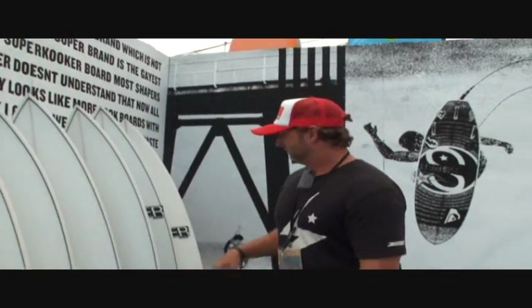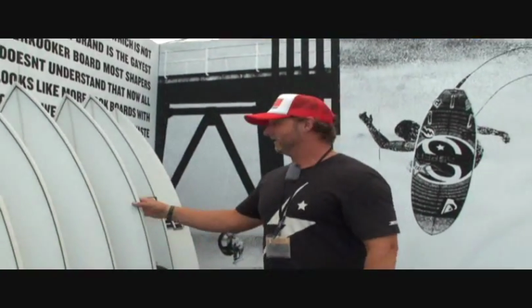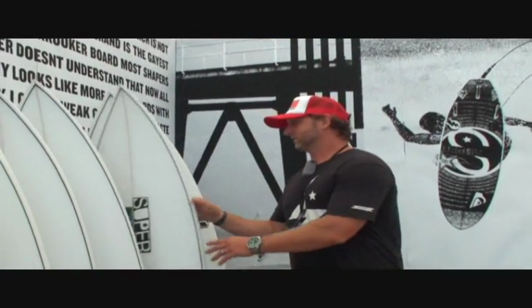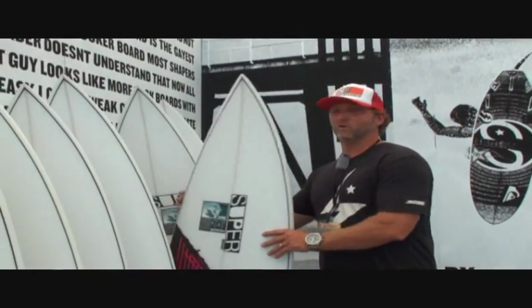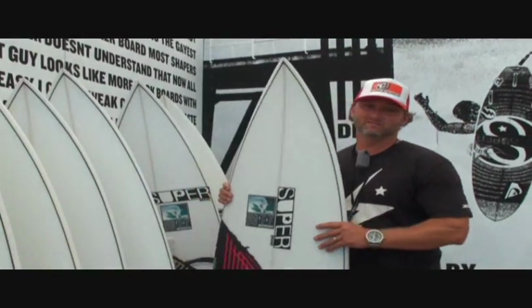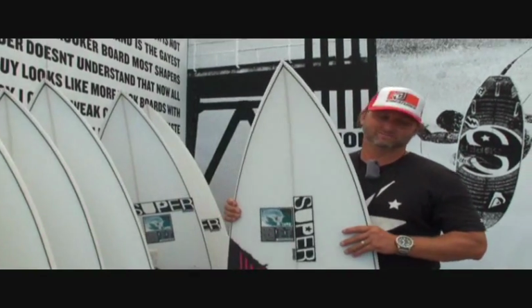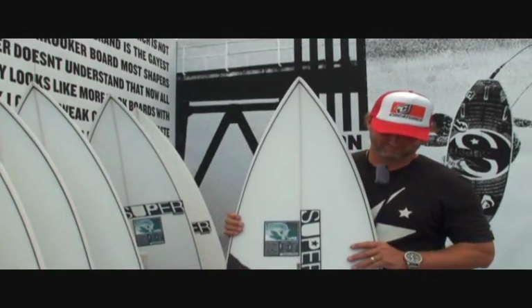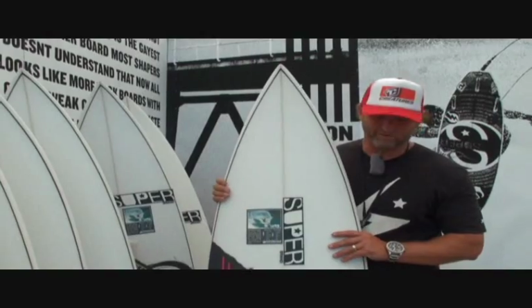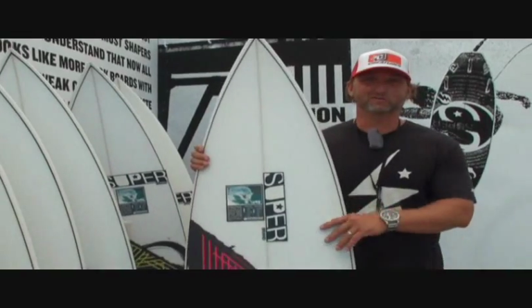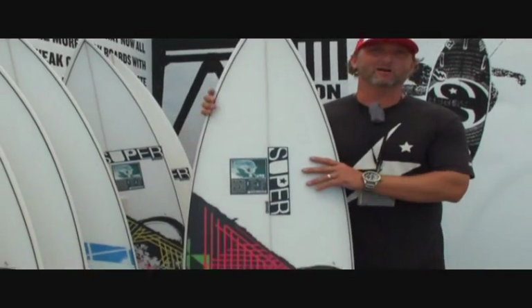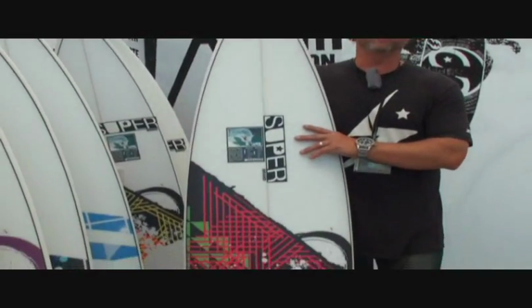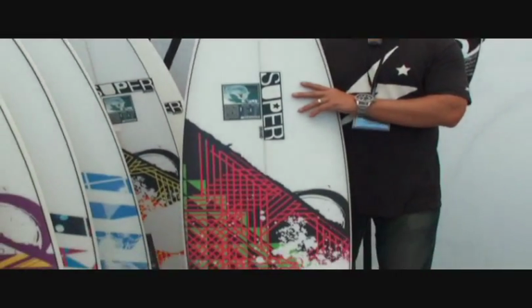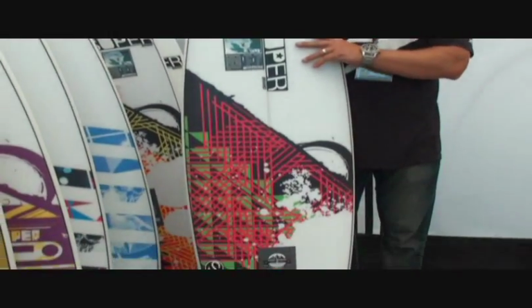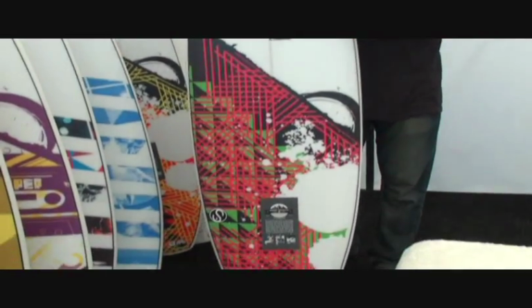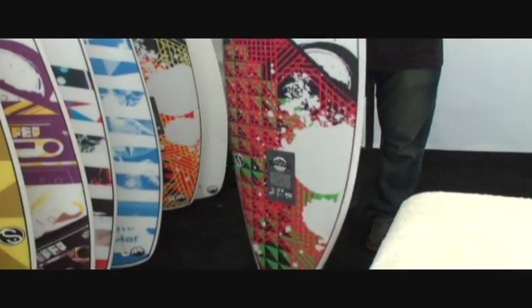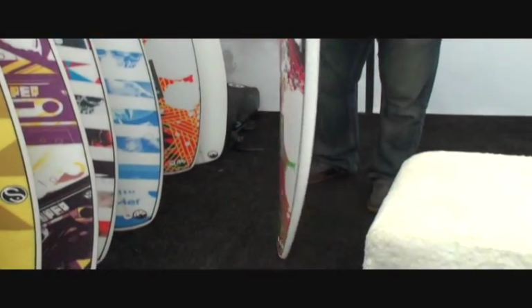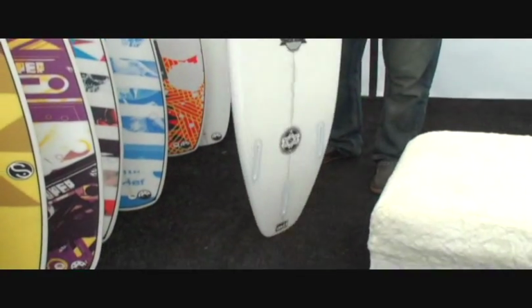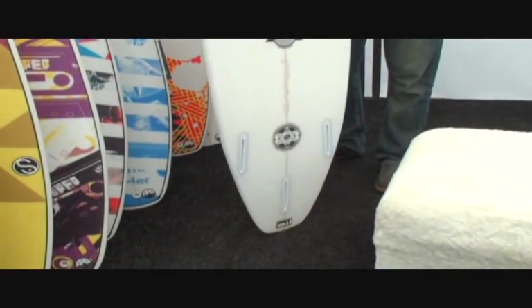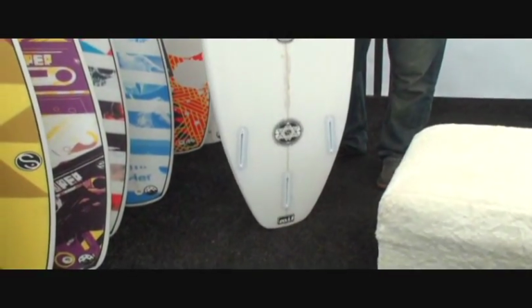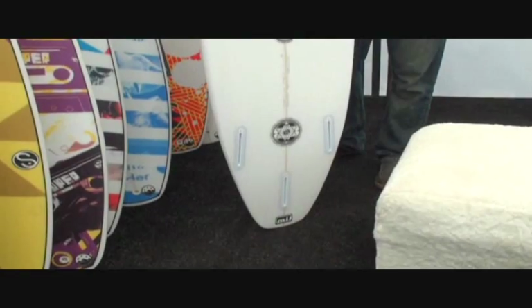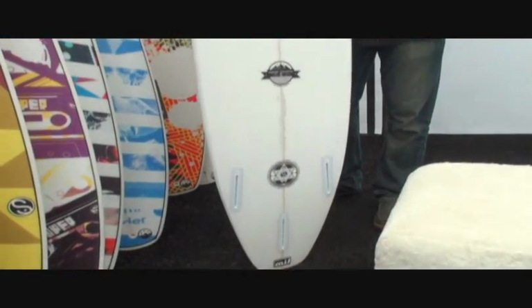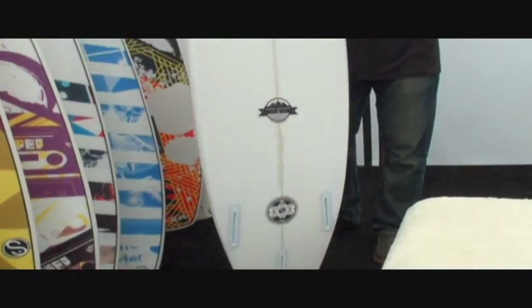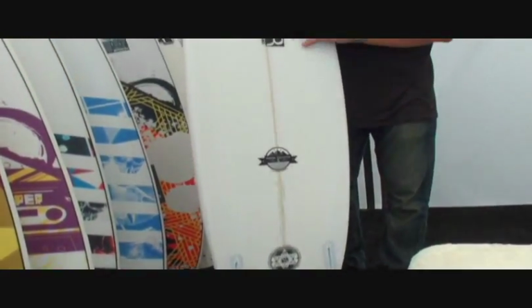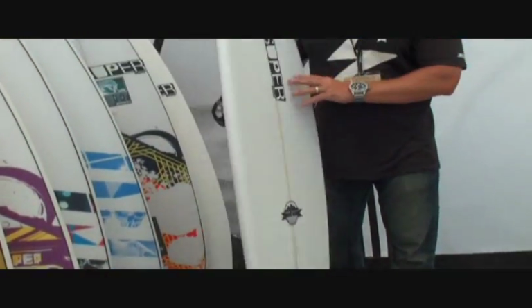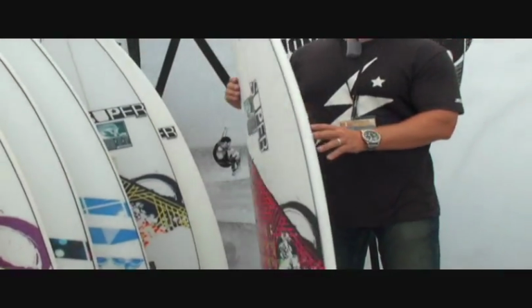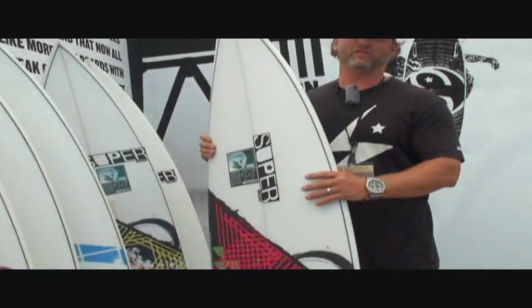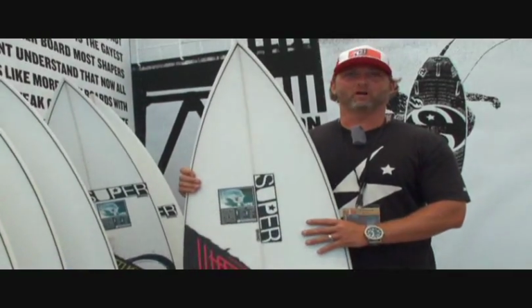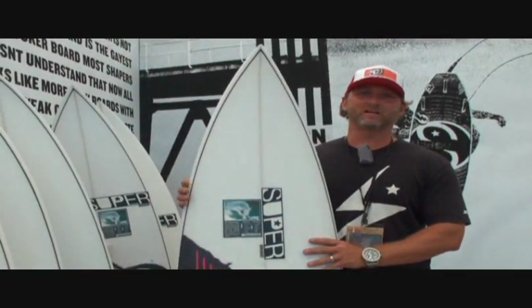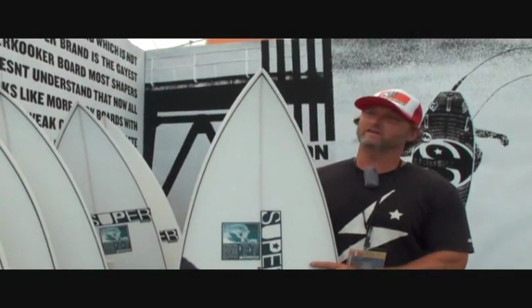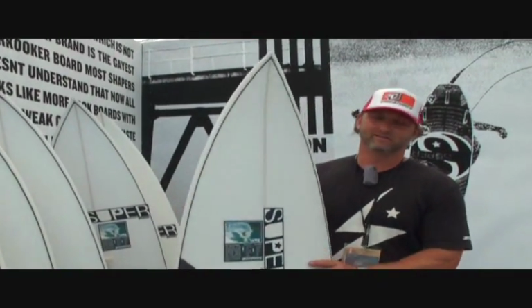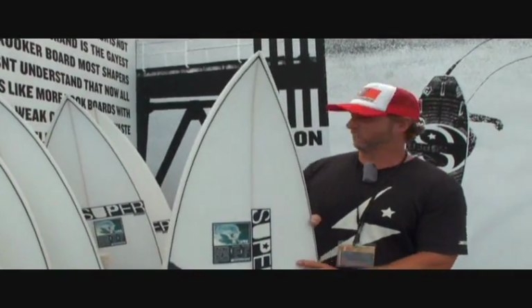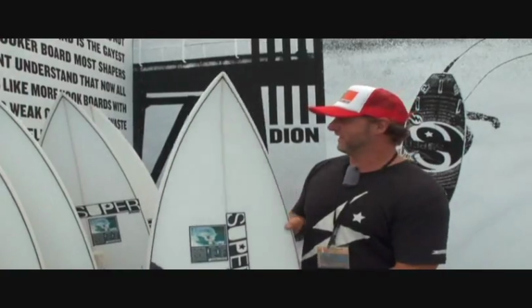Right here is Clay's board. Everybody knows who Clay Marzo is — insane rider. Again, it's the same board that he rides. So if you think you want to rip like Clay, that's the board you get.